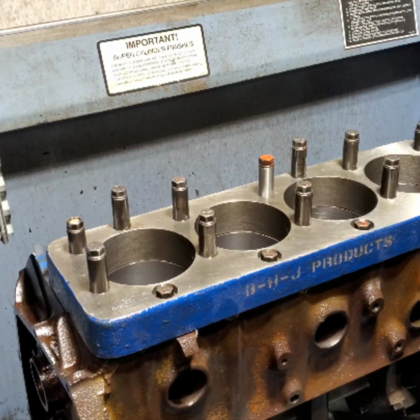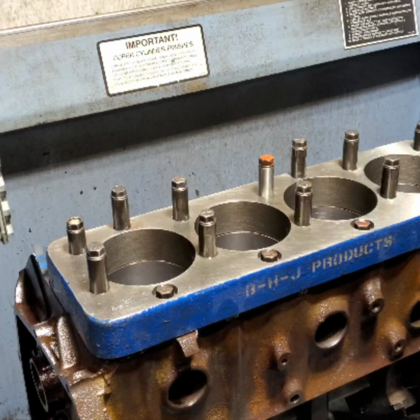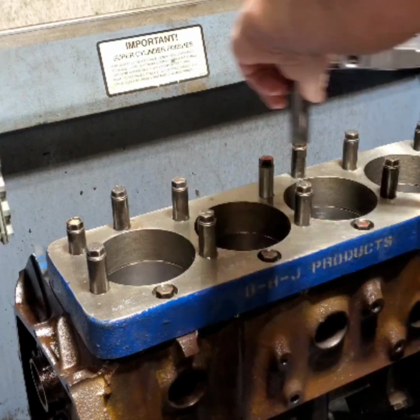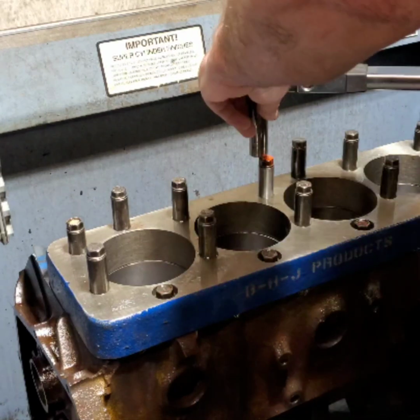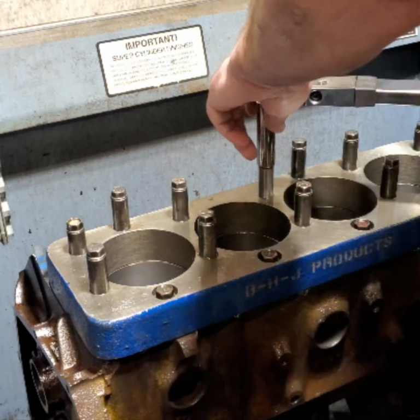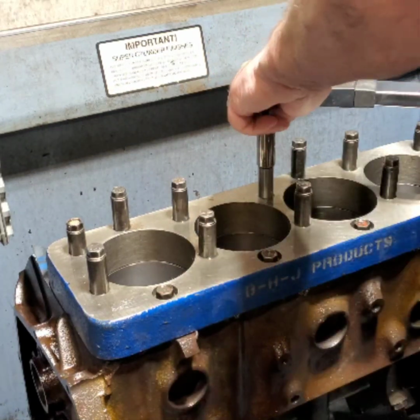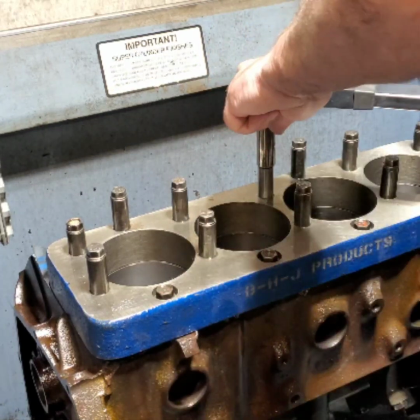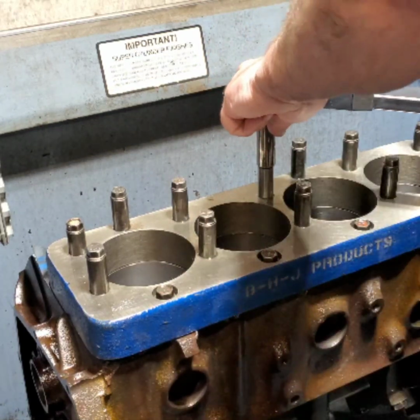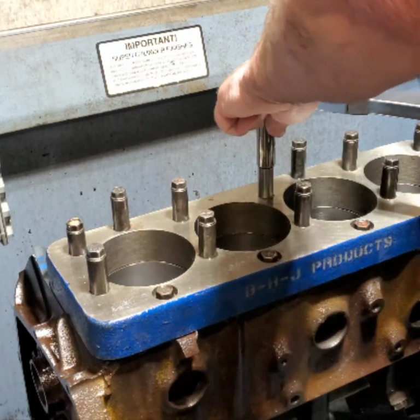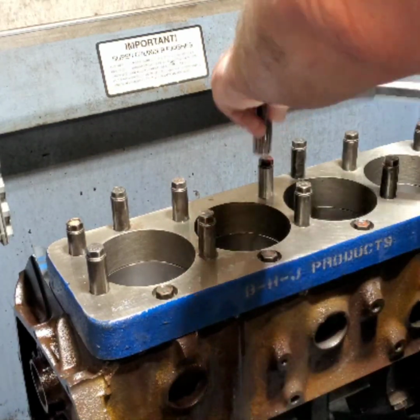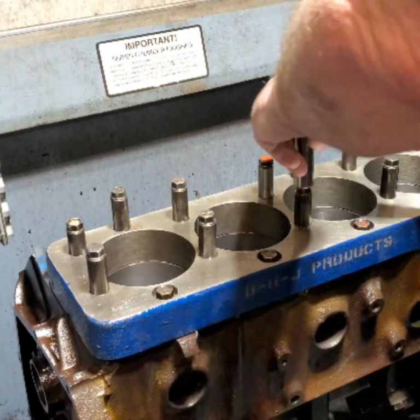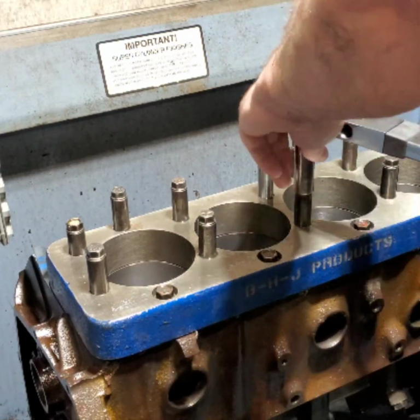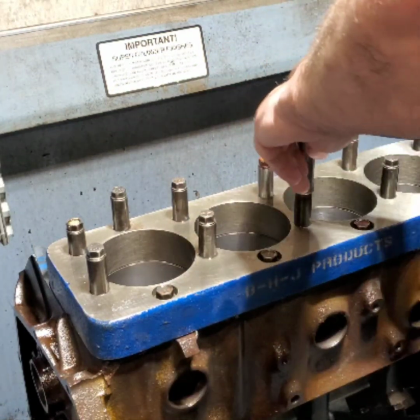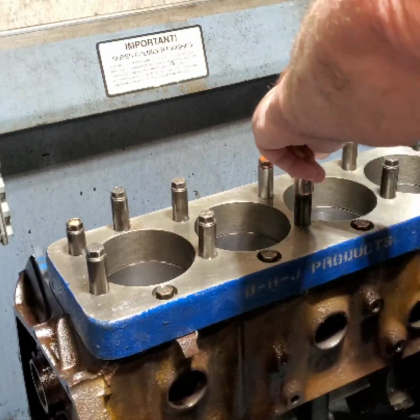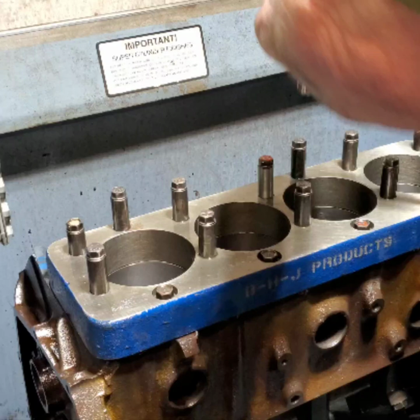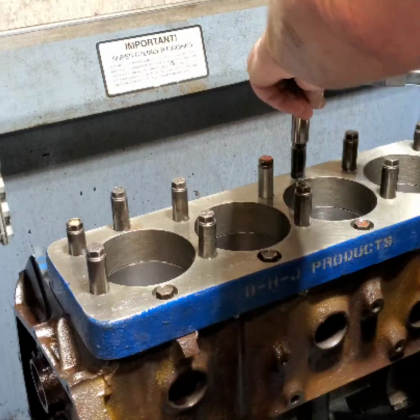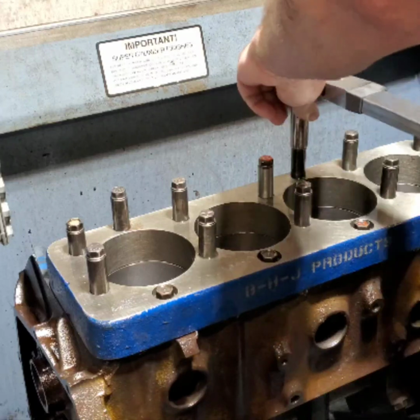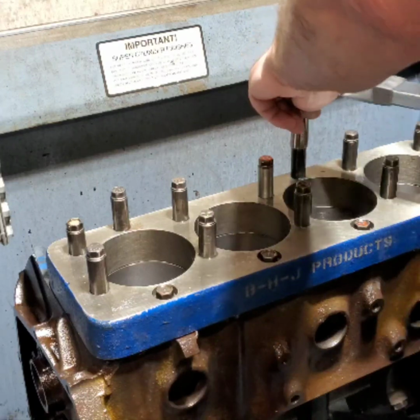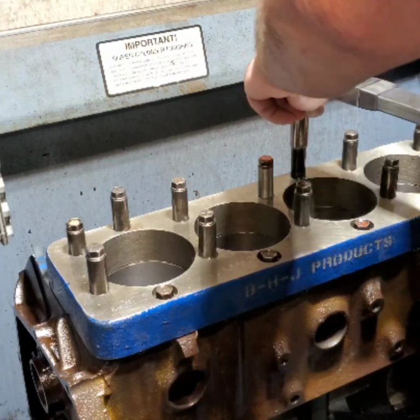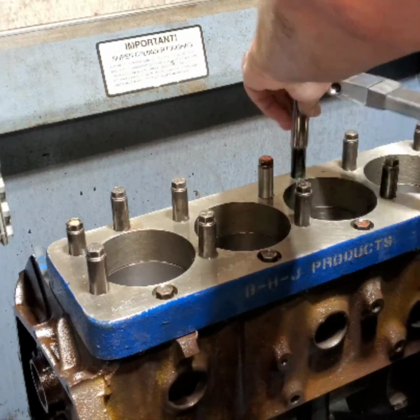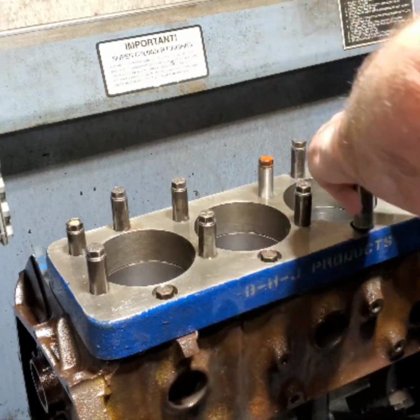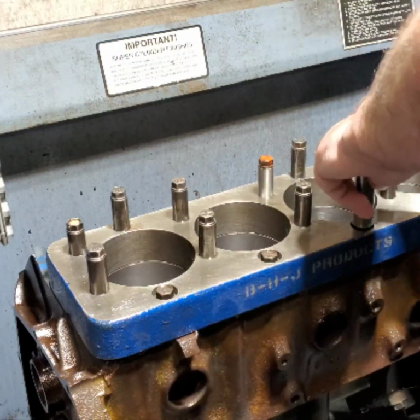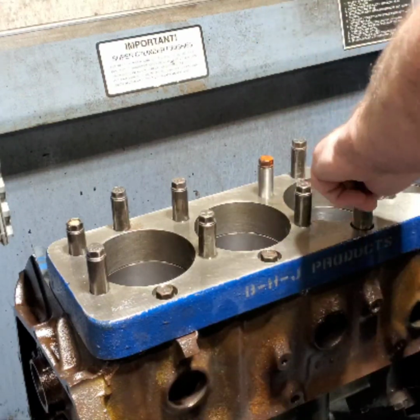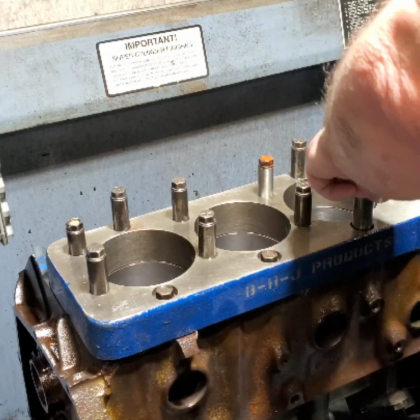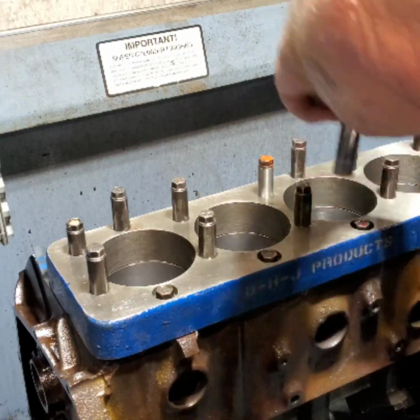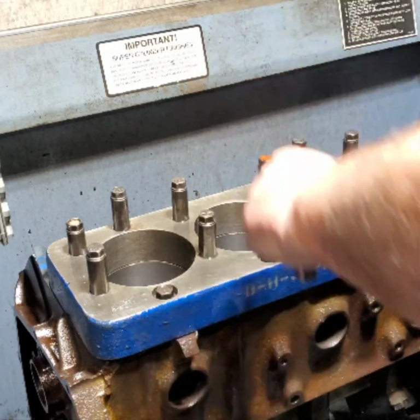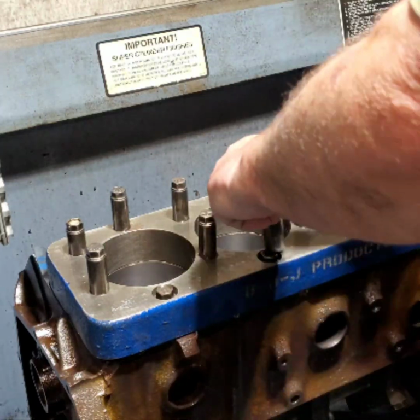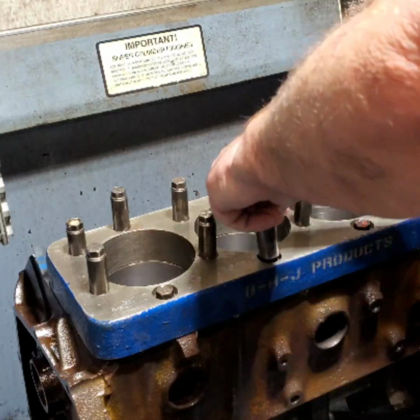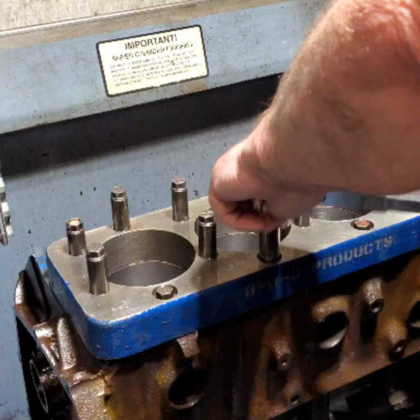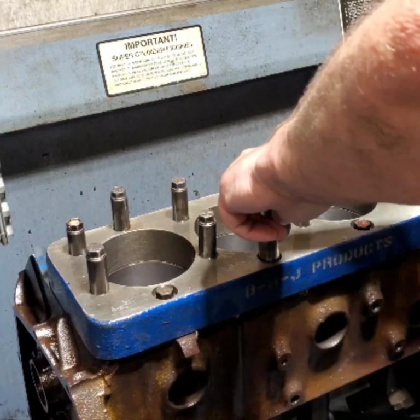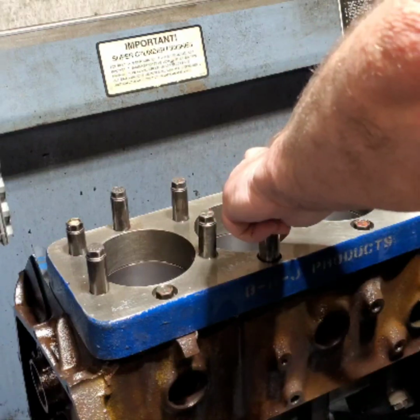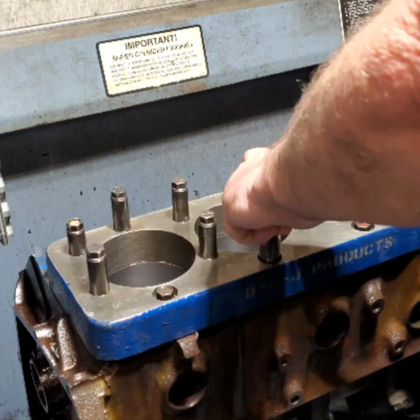Hey guys, head back to the shop, putting the final torque on the 427 big block.